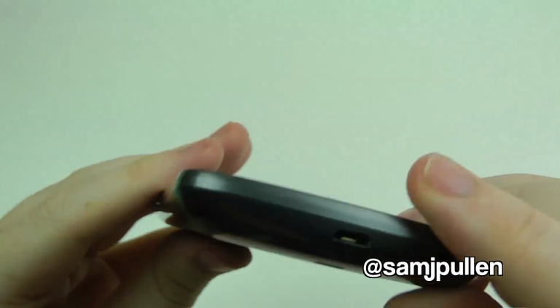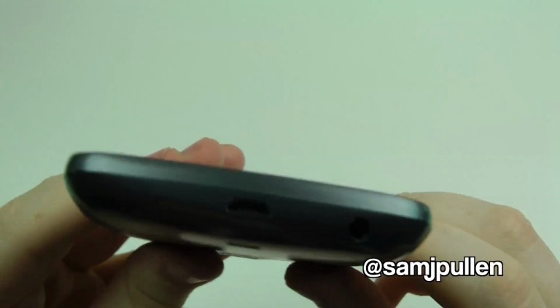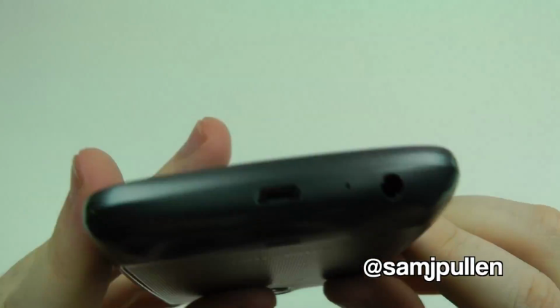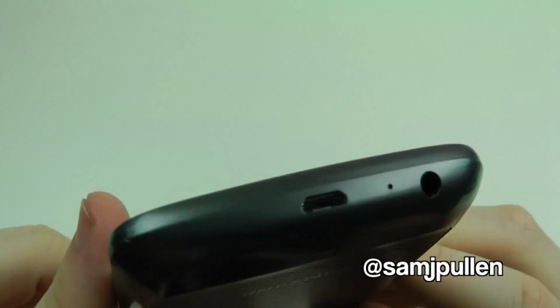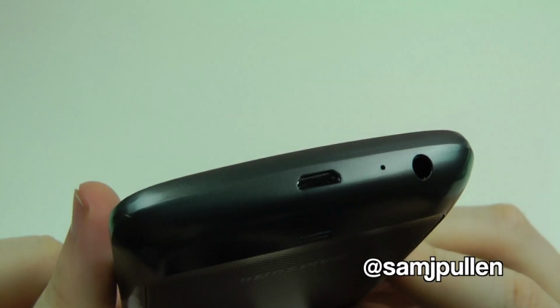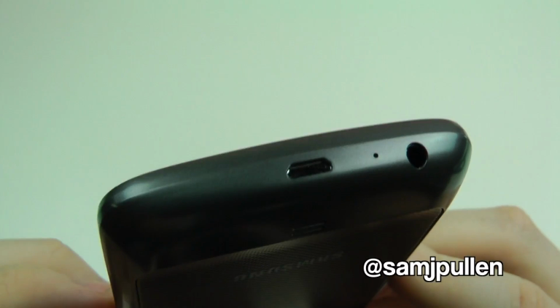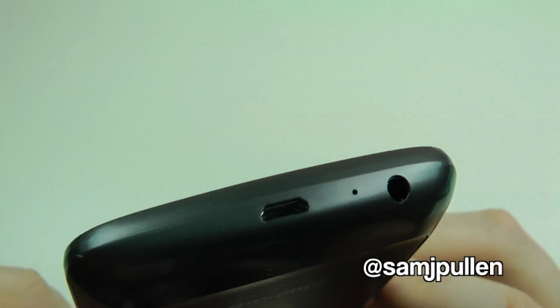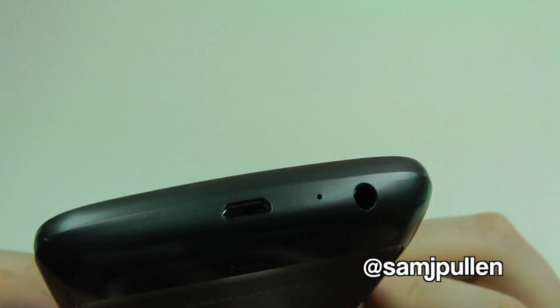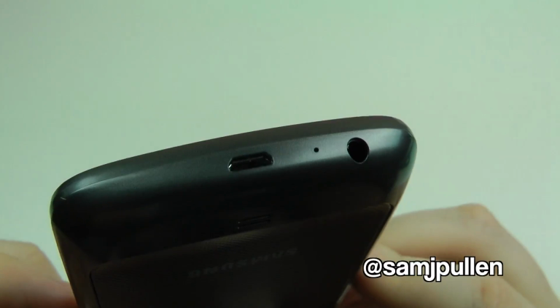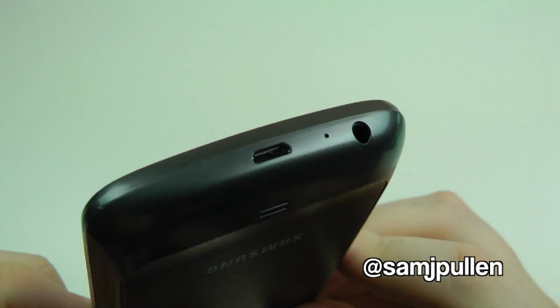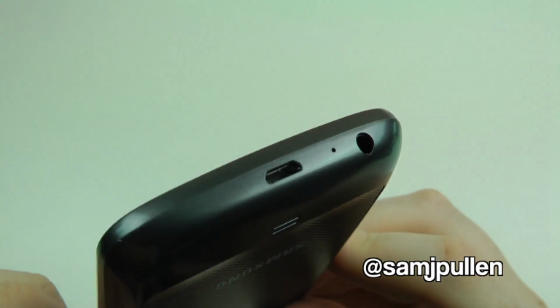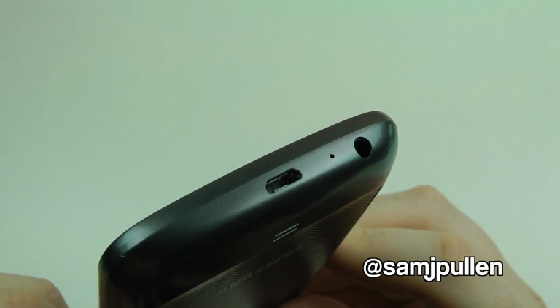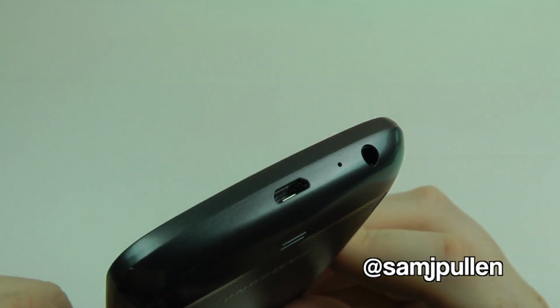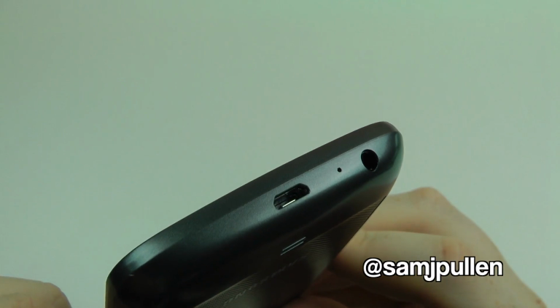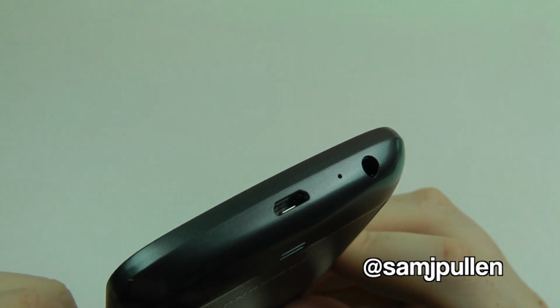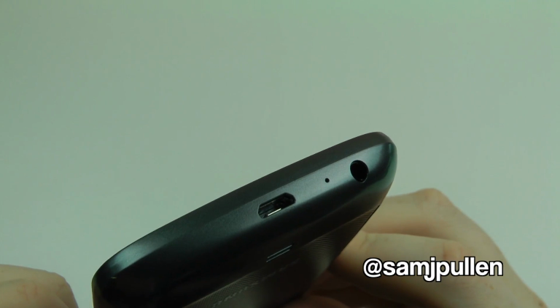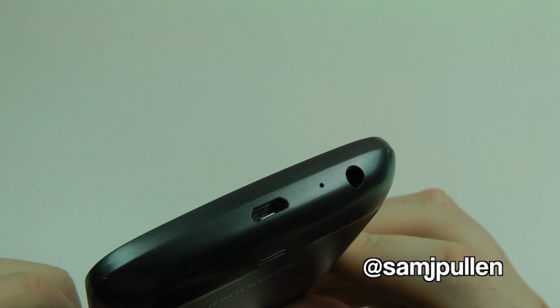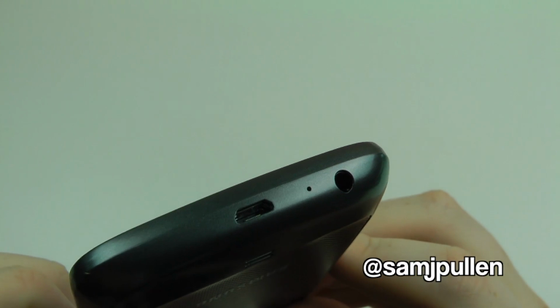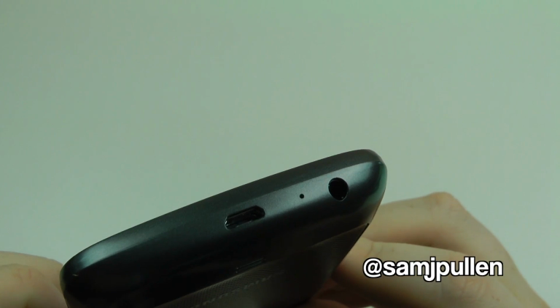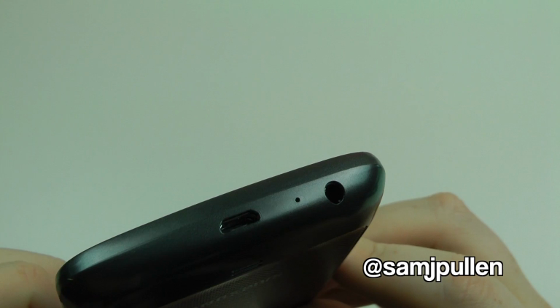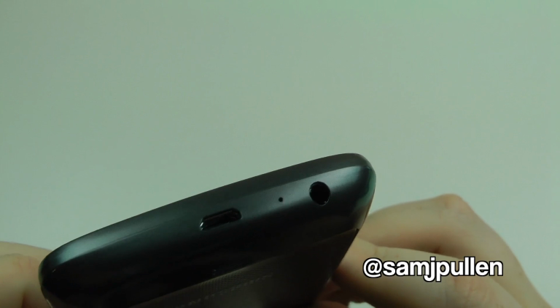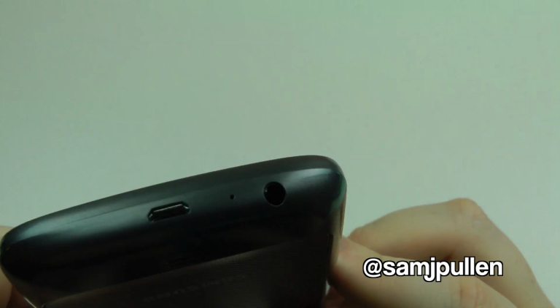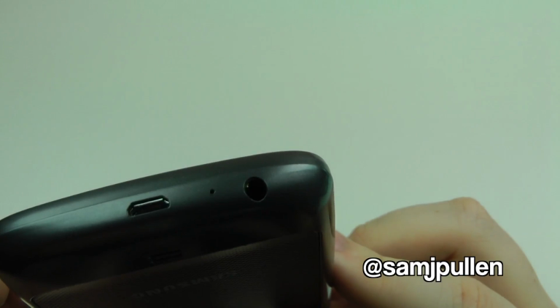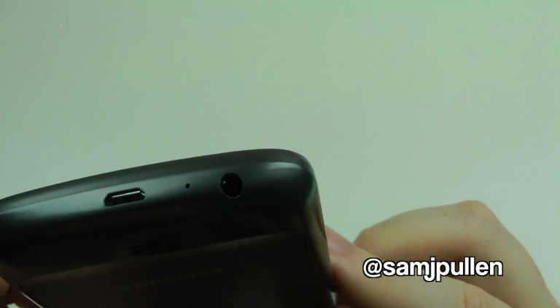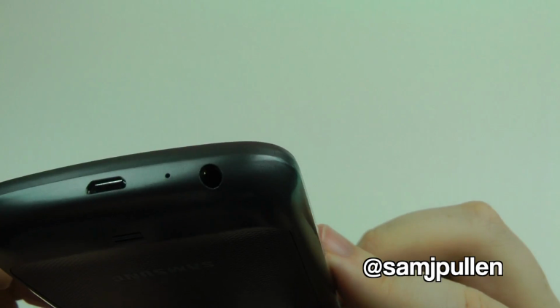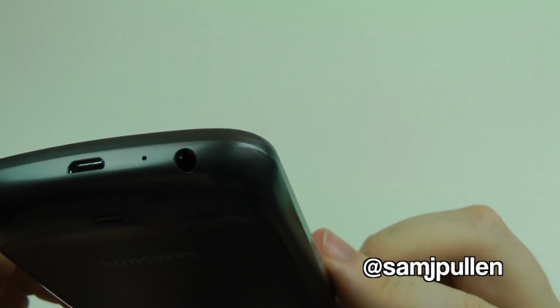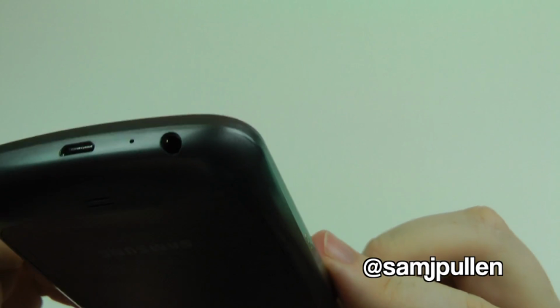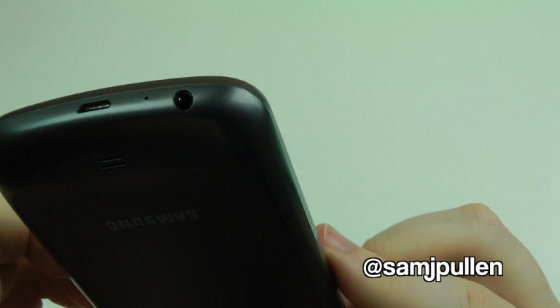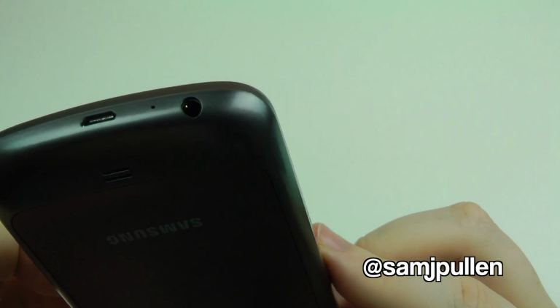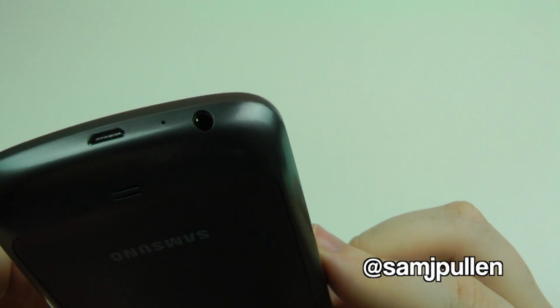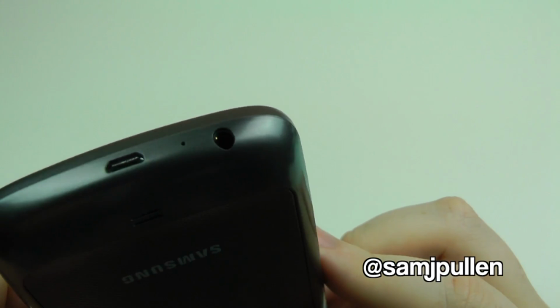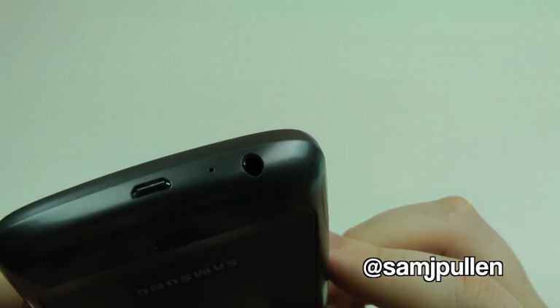On the bottom you have your micro USB, which also works as HDMI out. You've got a microphone port and your headphone jack. Very nice indeed.